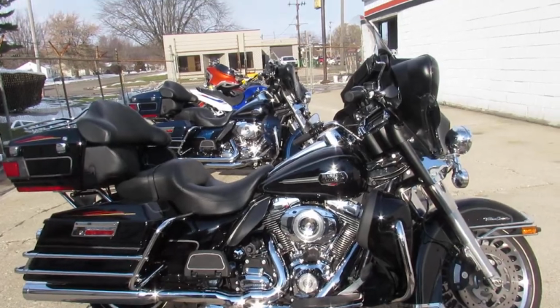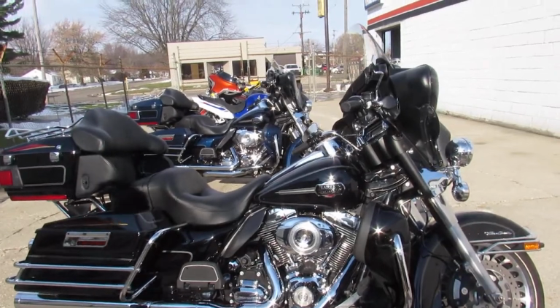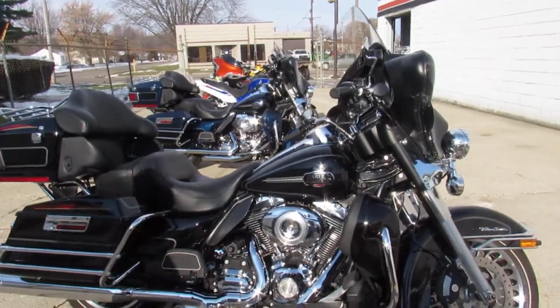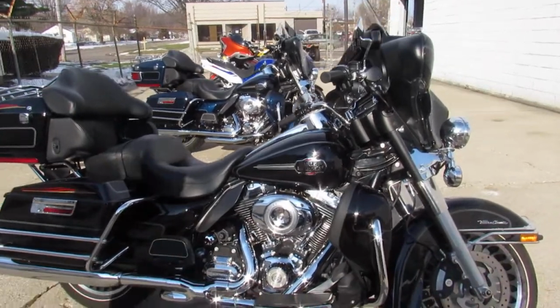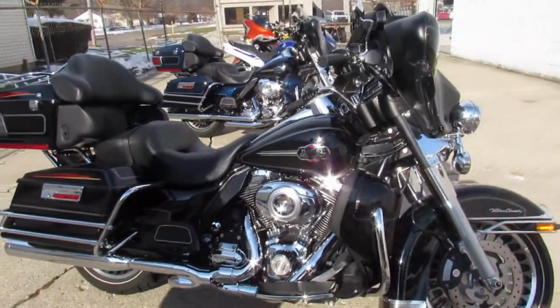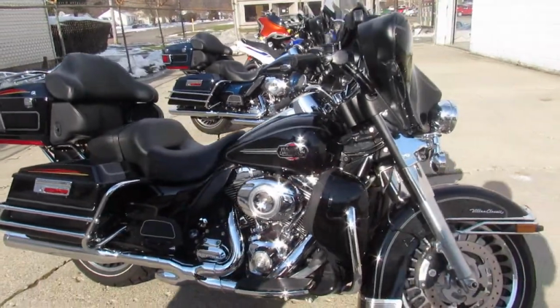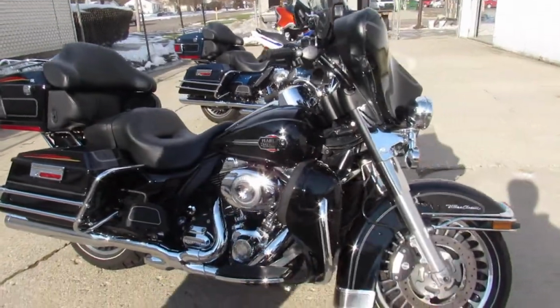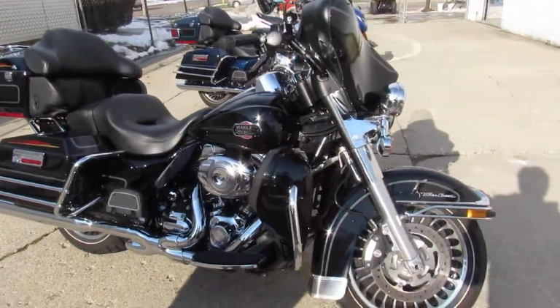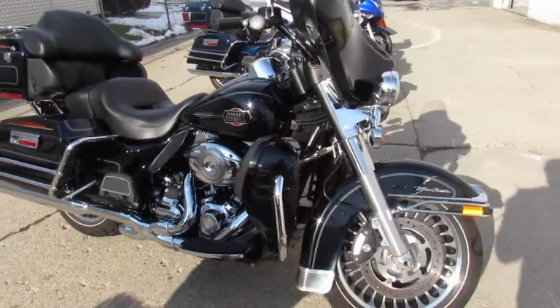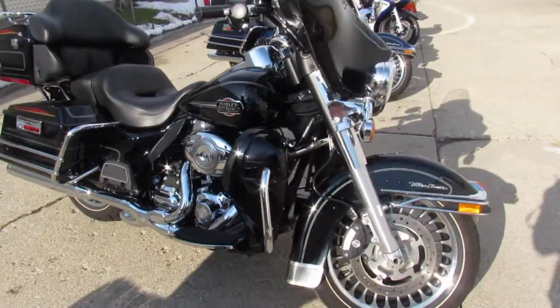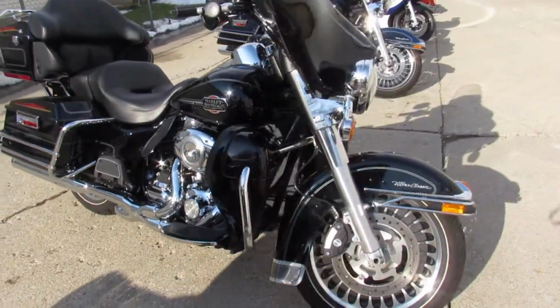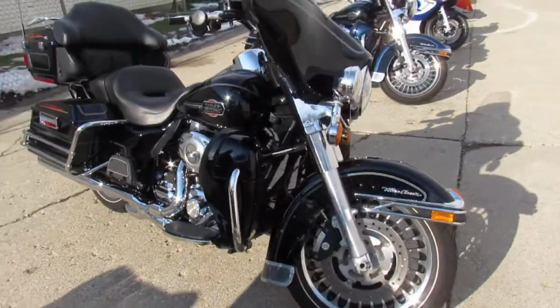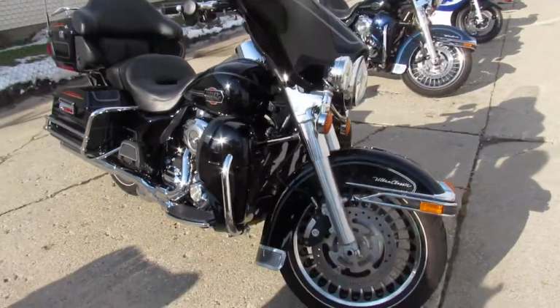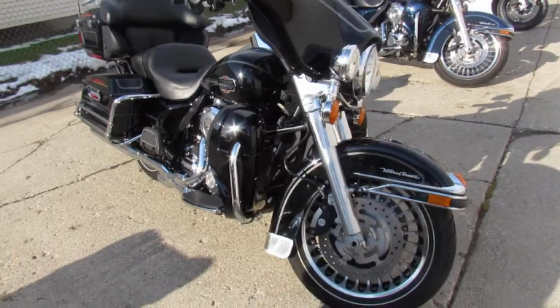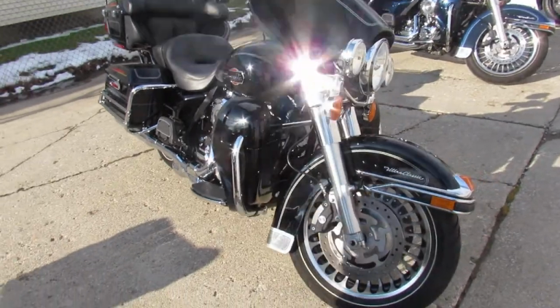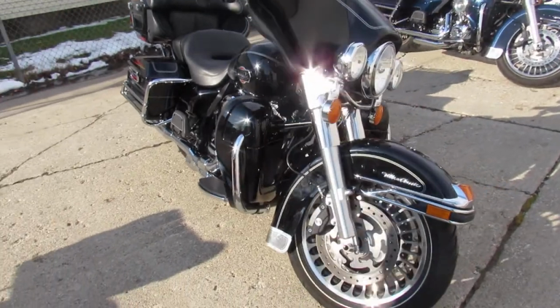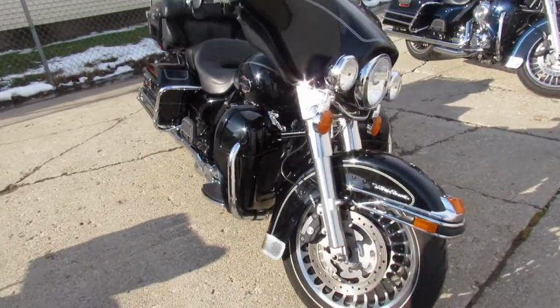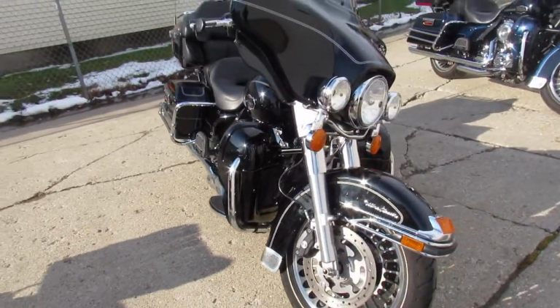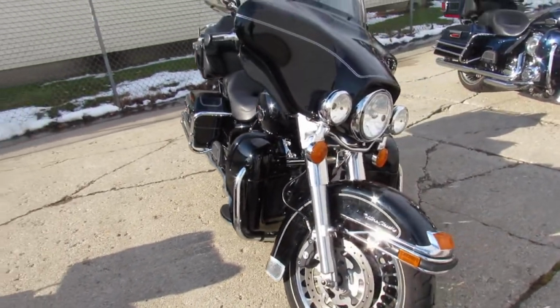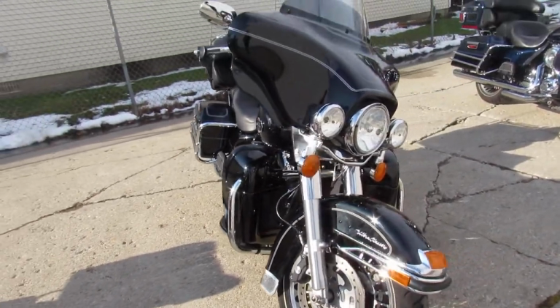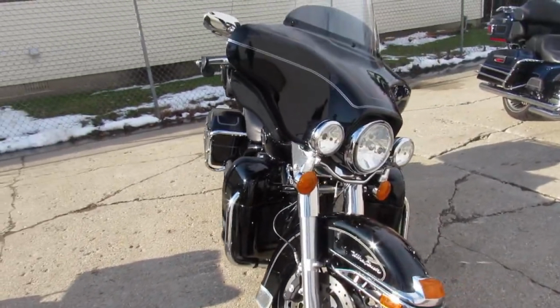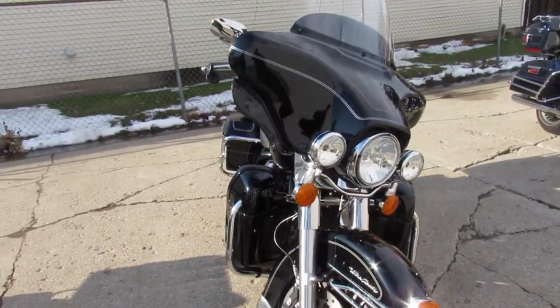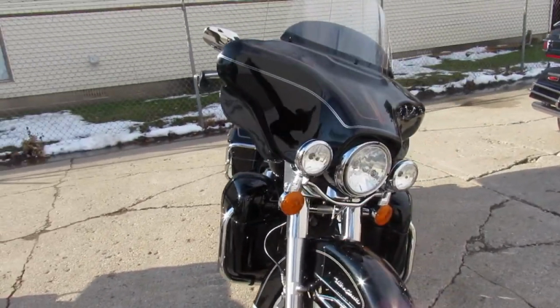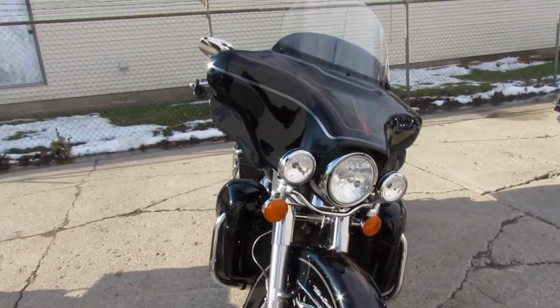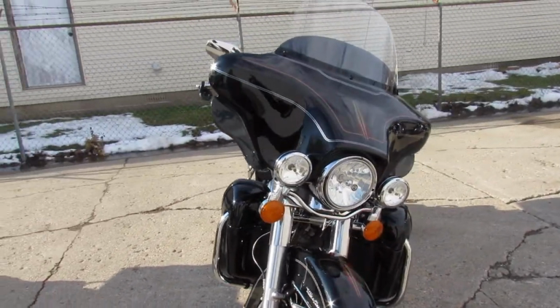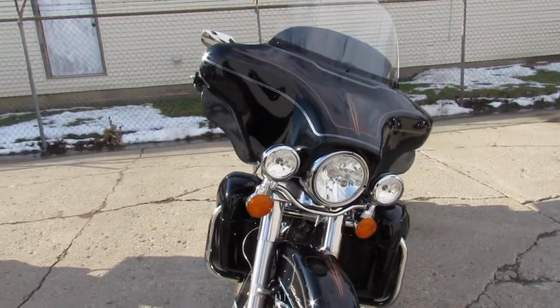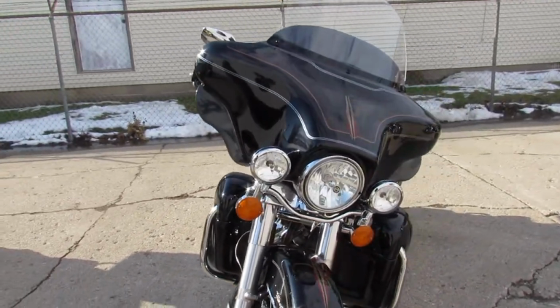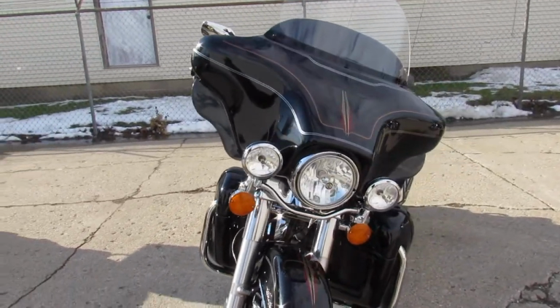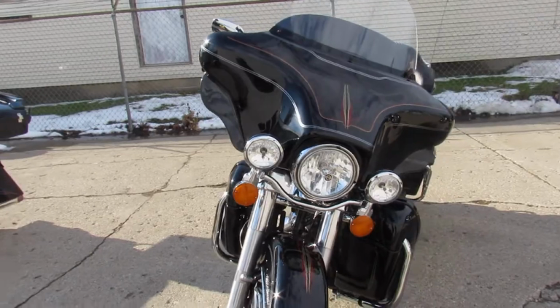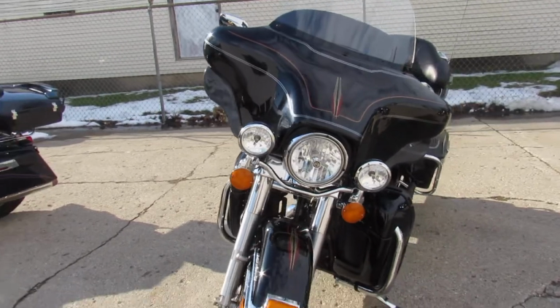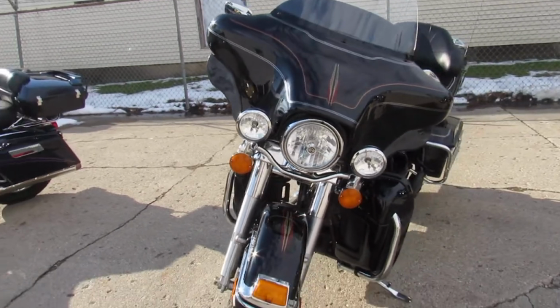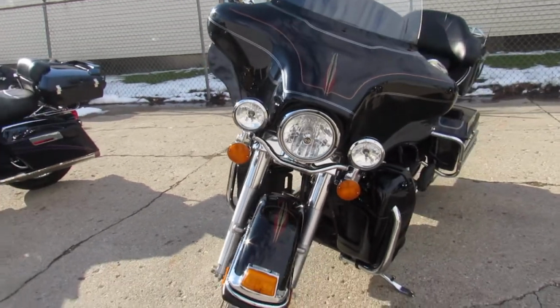Hey guys, it's ApprovalPowerSports.com here doing some videos on the used bikes. You're going to want to check them out. We've got over 60 Ultra Classics that are all pre-owned in the showroom ready to go, and we've got more on the way.